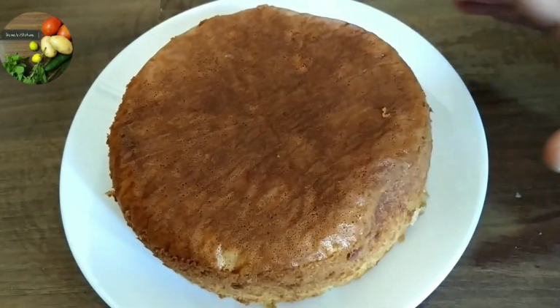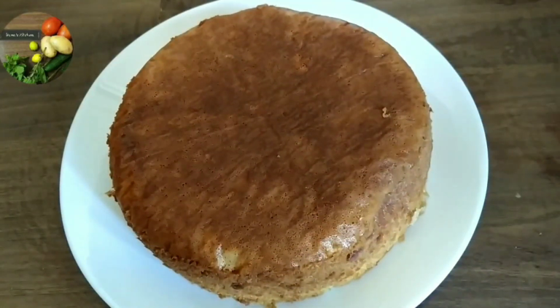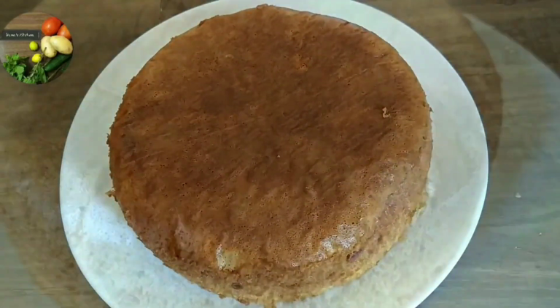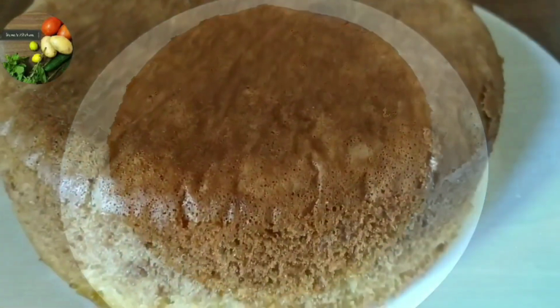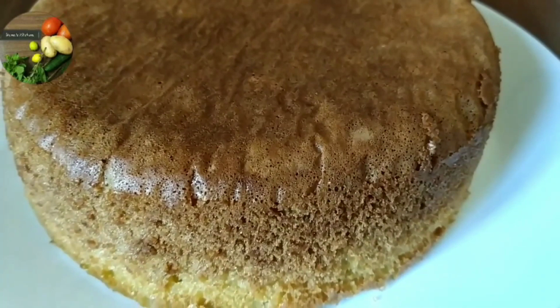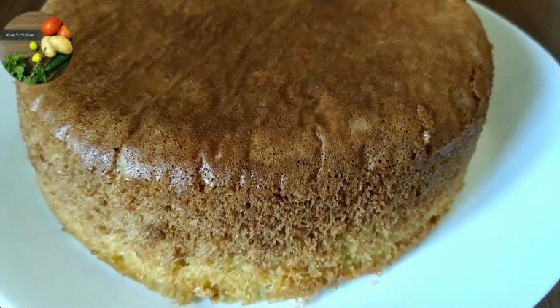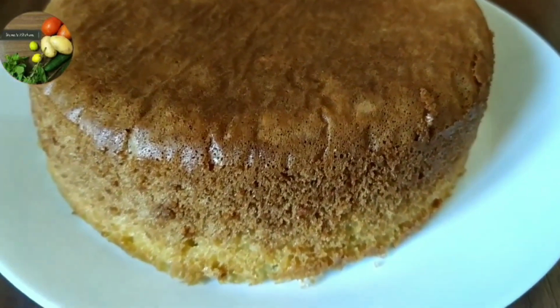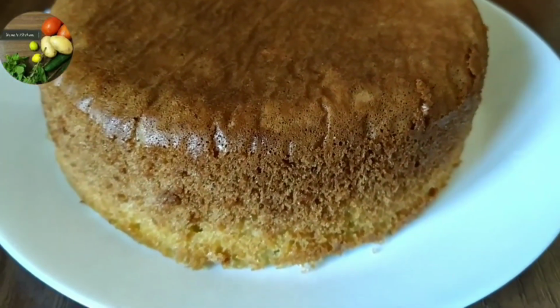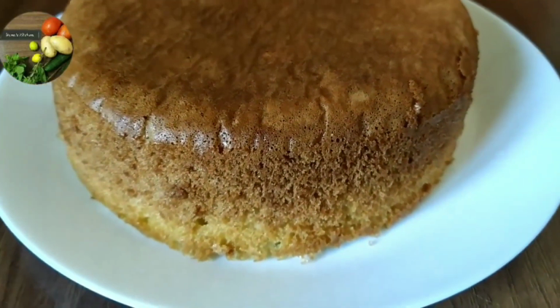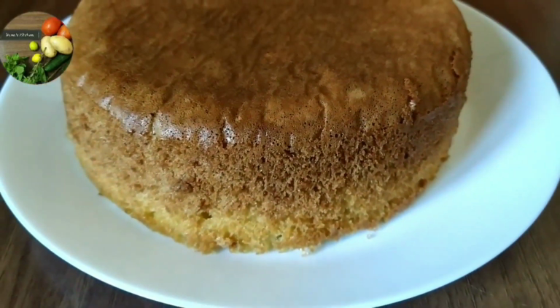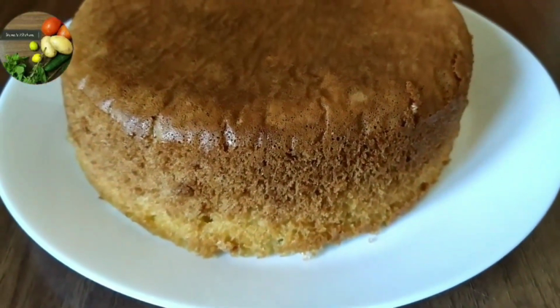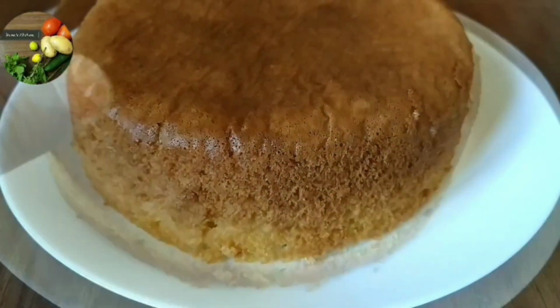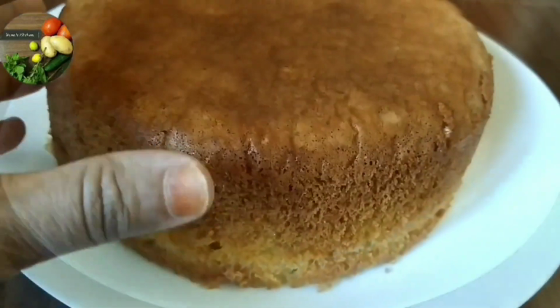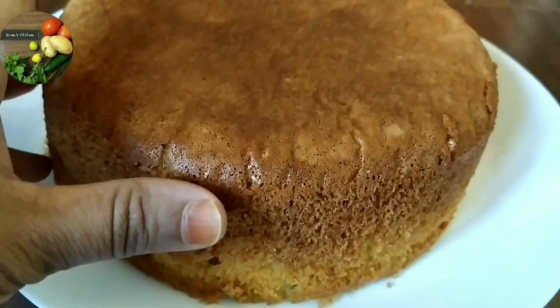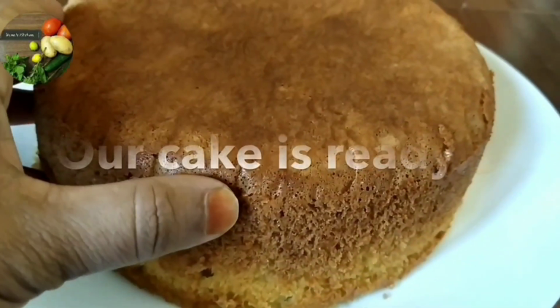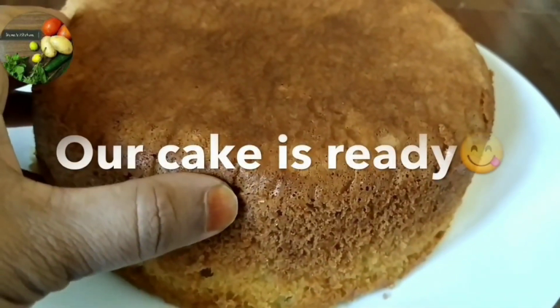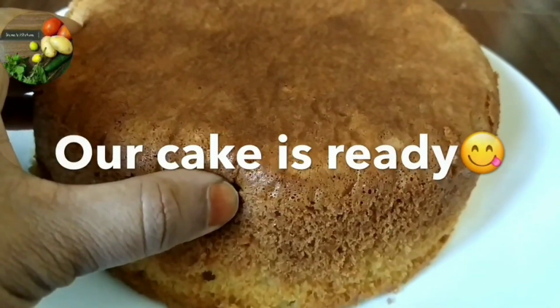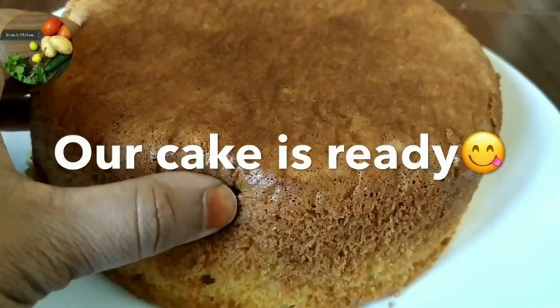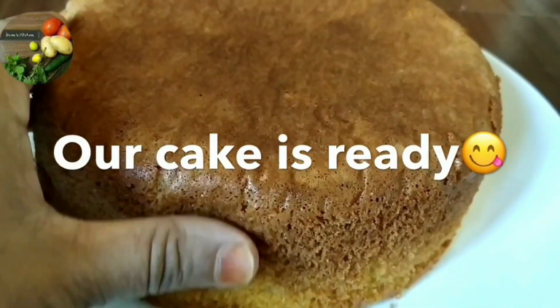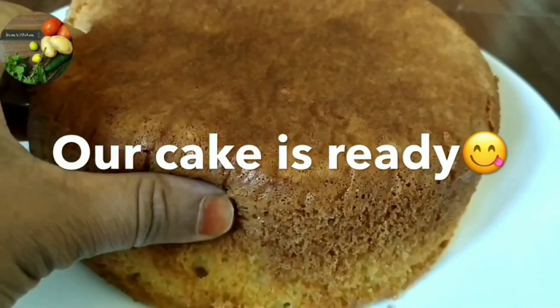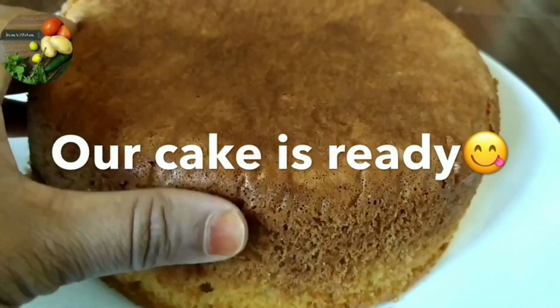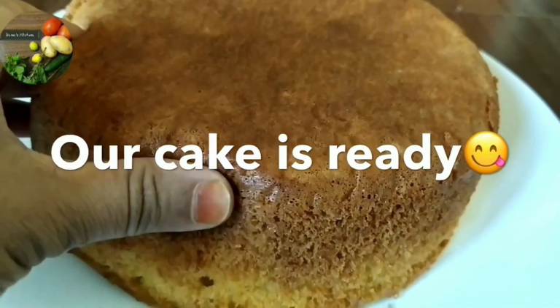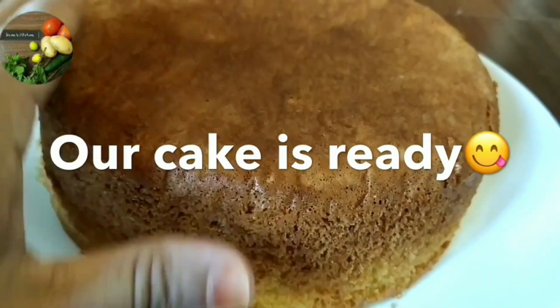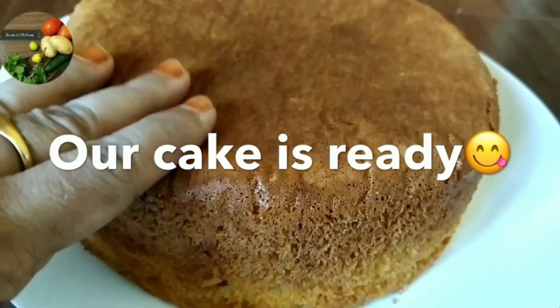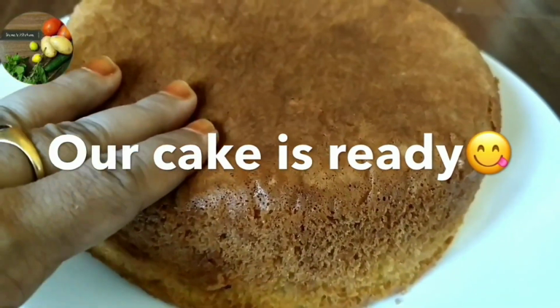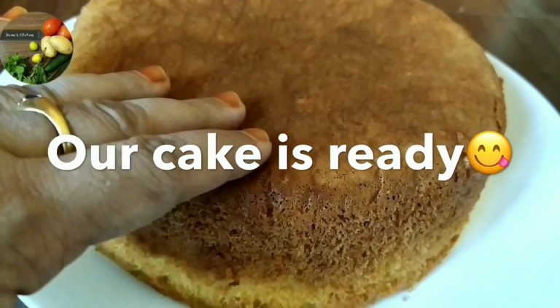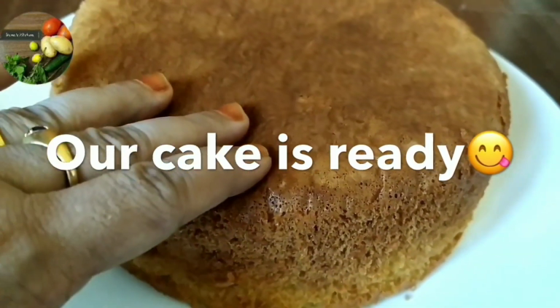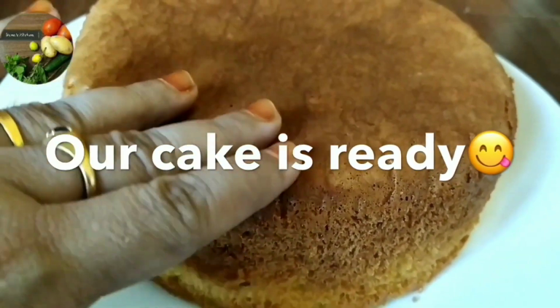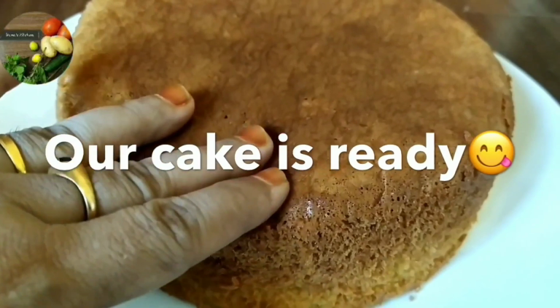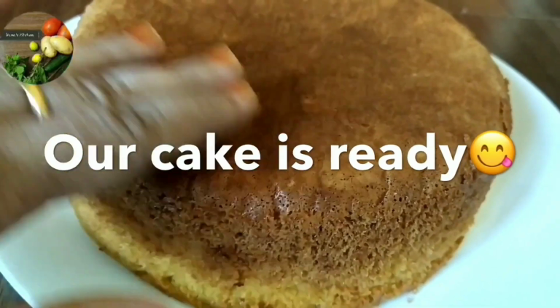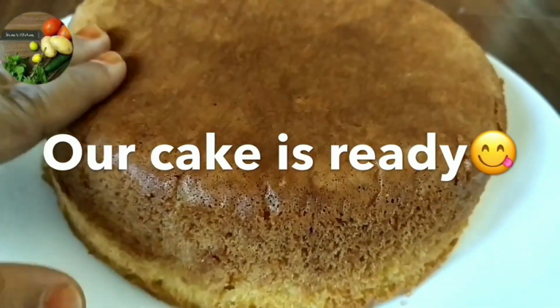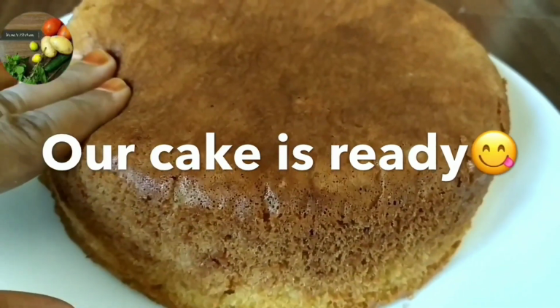I think the cake is perfect. I will put the recipe here. Bye.